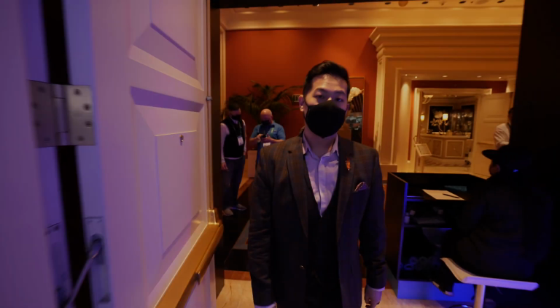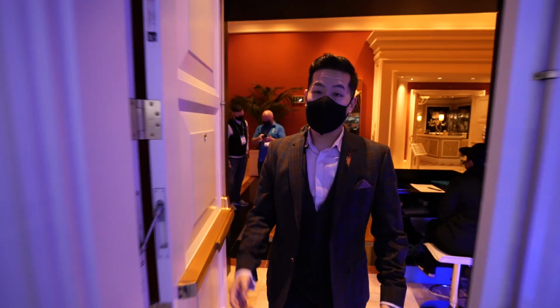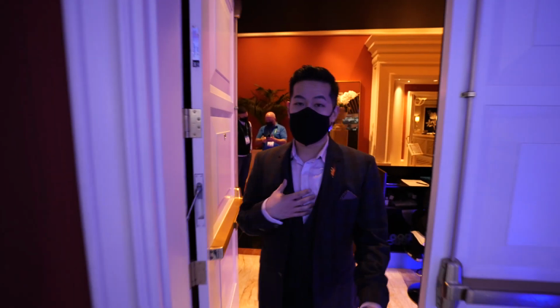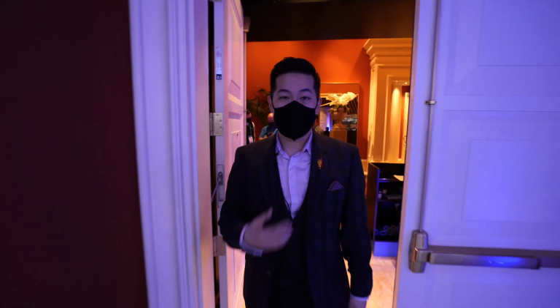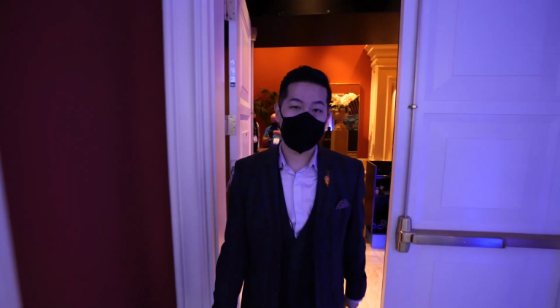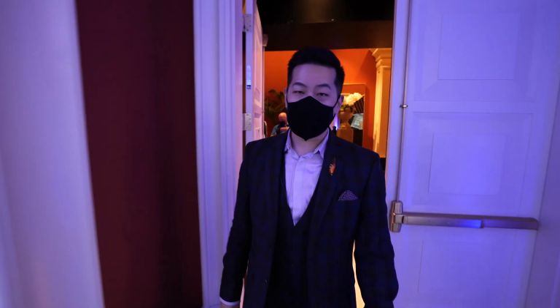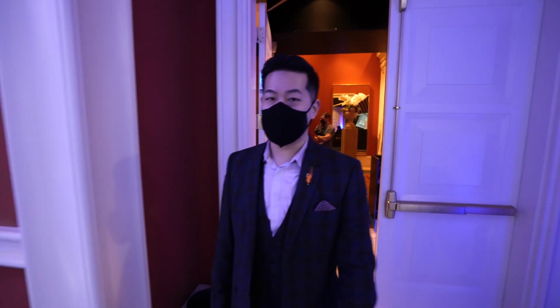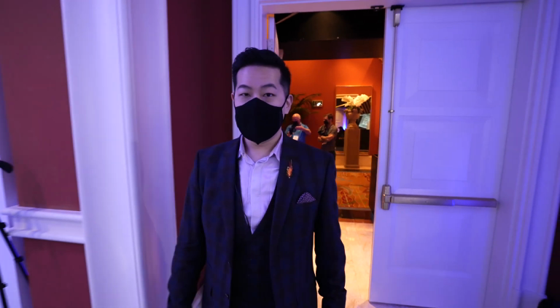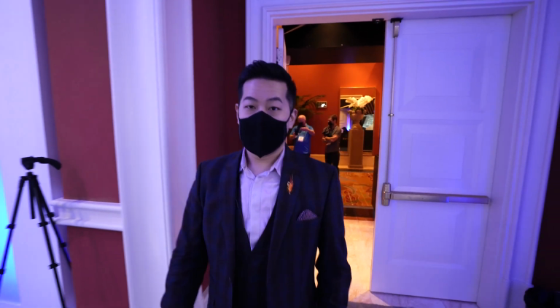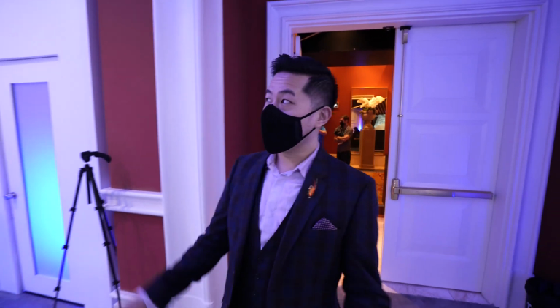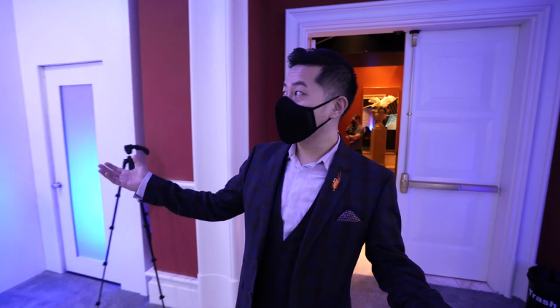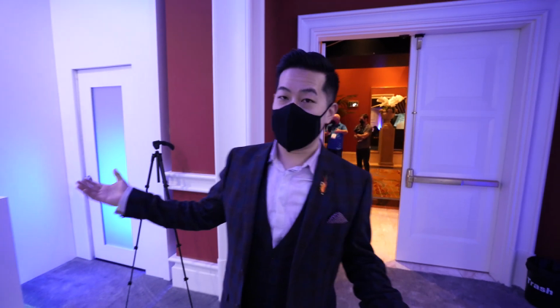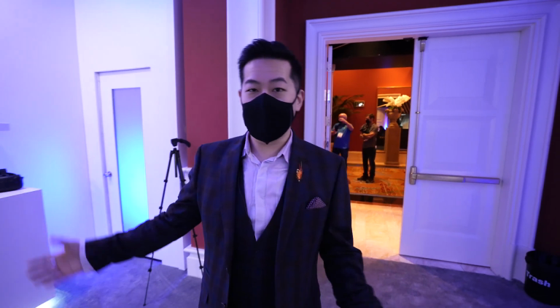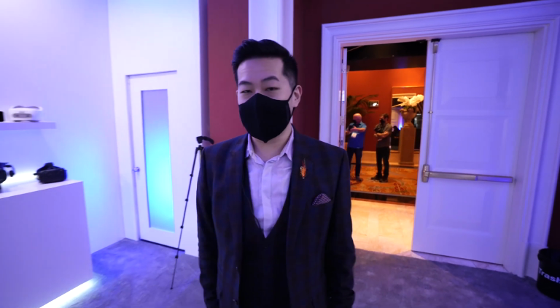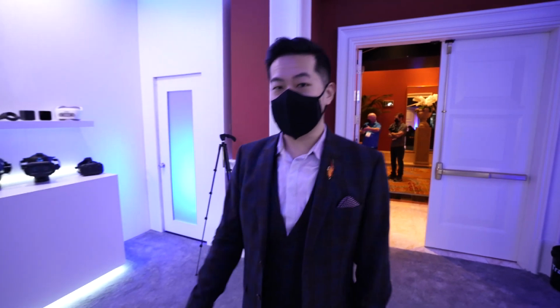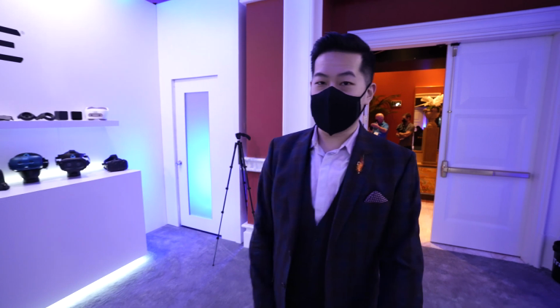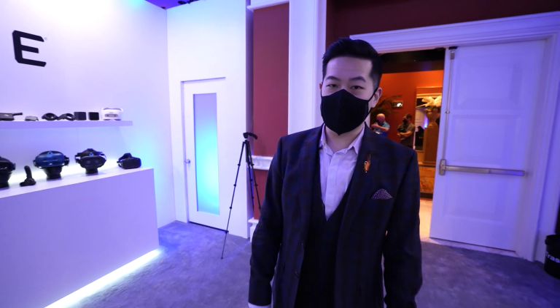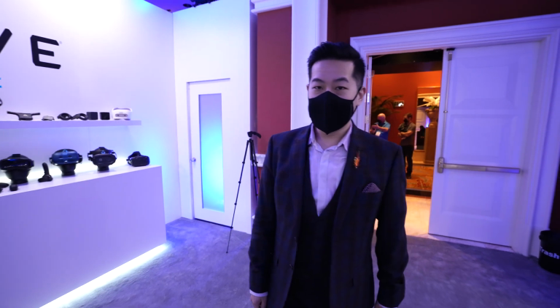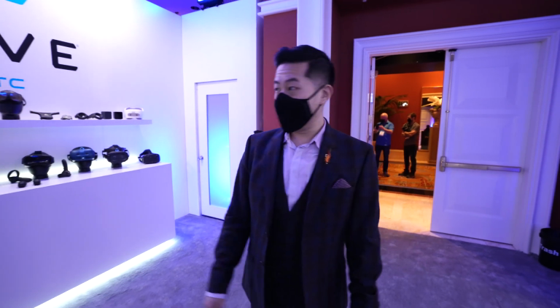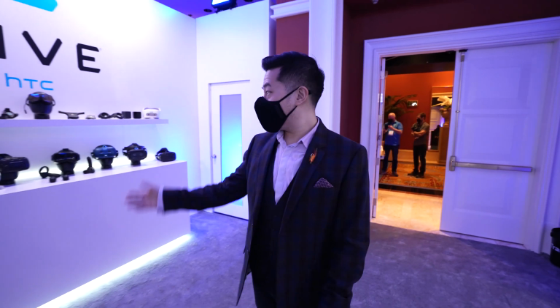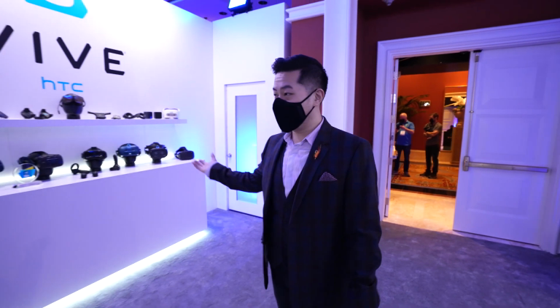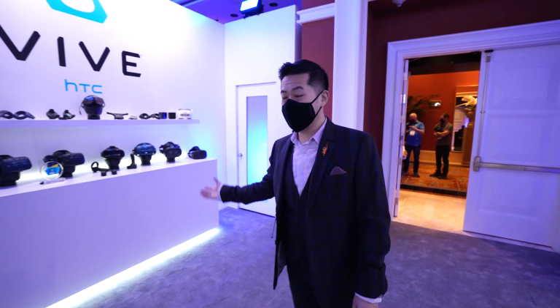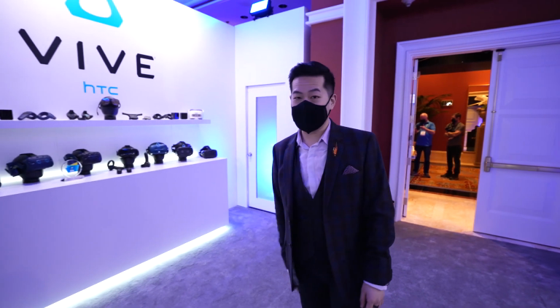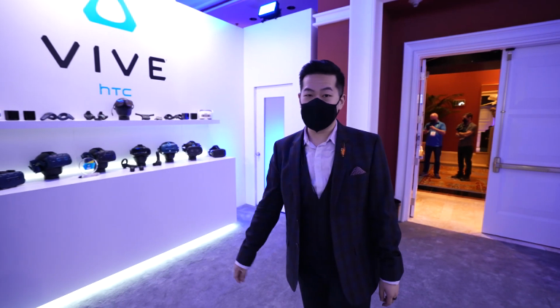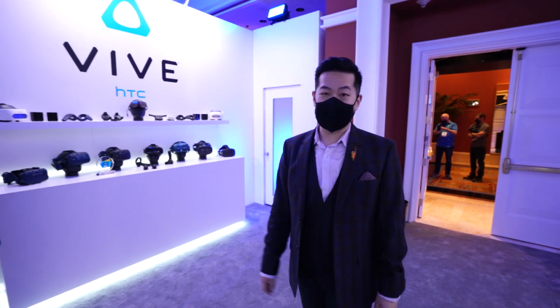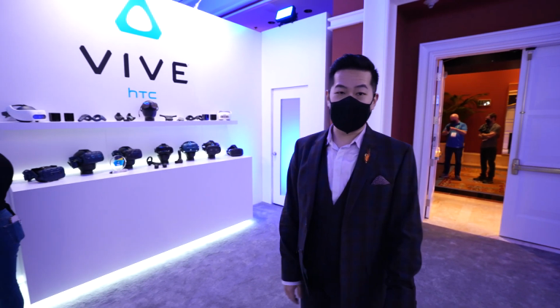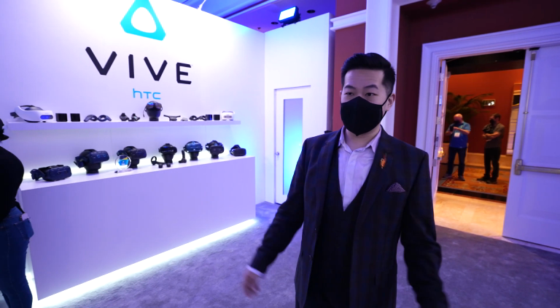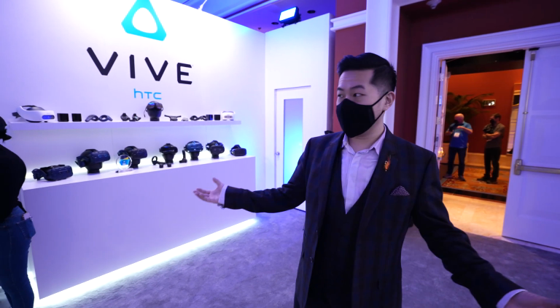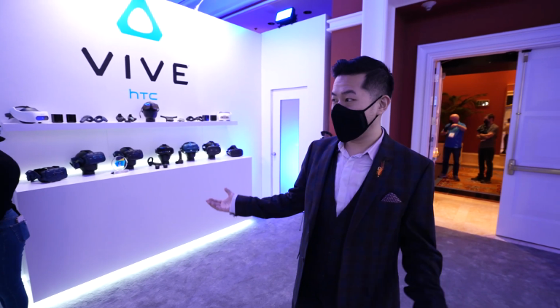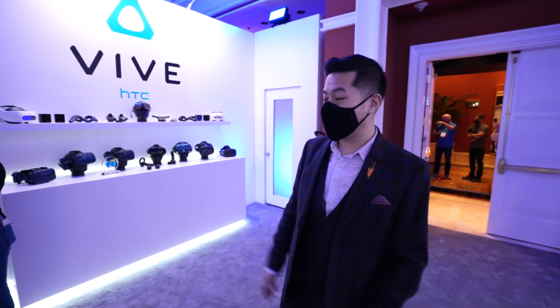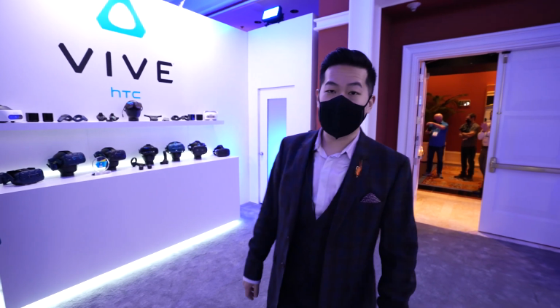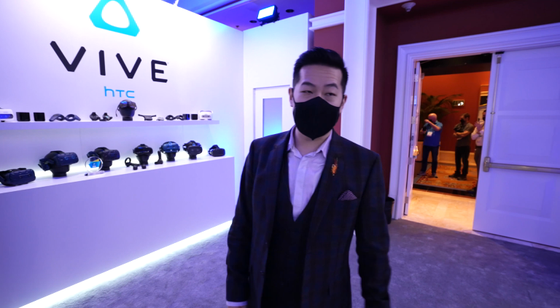Hi, I'm Shen, Head of Hardware at HTC. Welcome to the Vive booth at CES 2022, where we're actually showing some of the cool technologies that we've developed for VR.